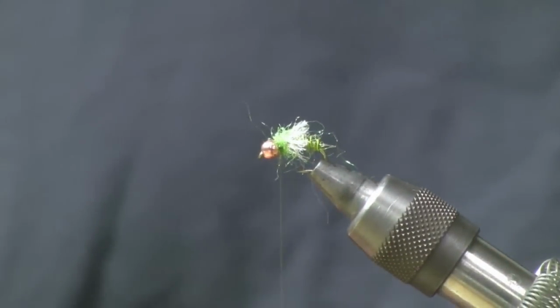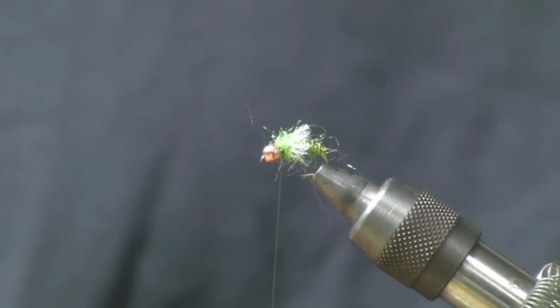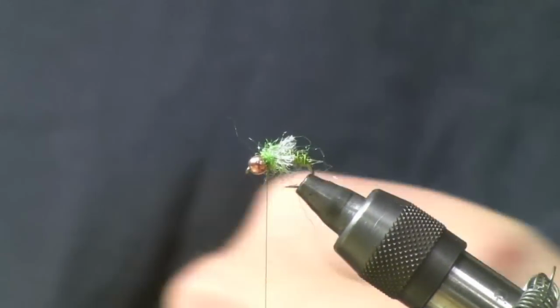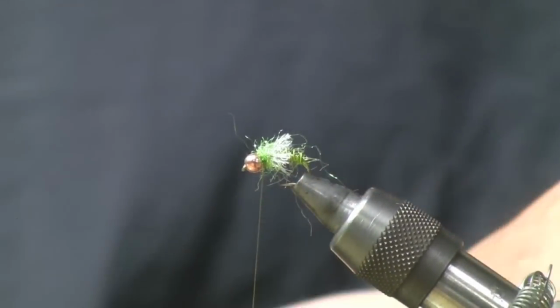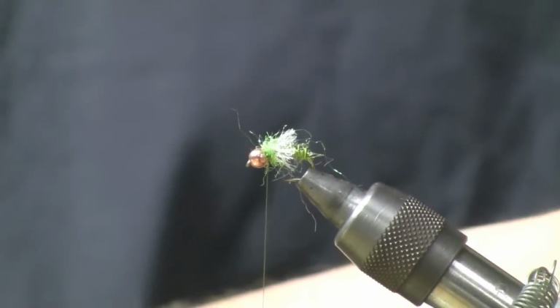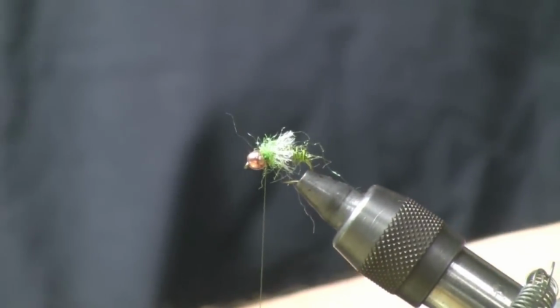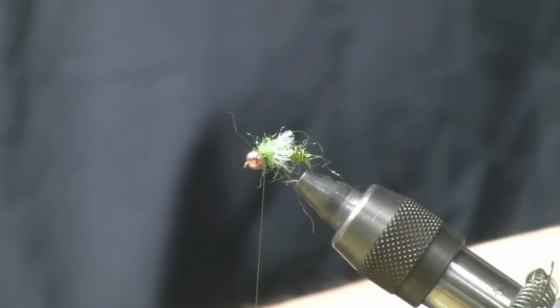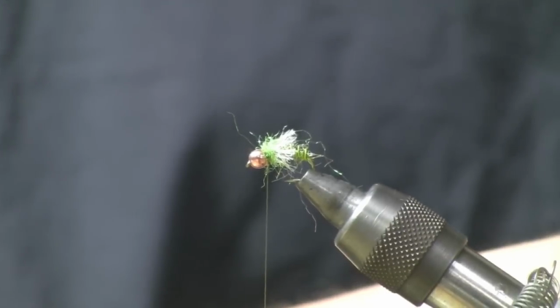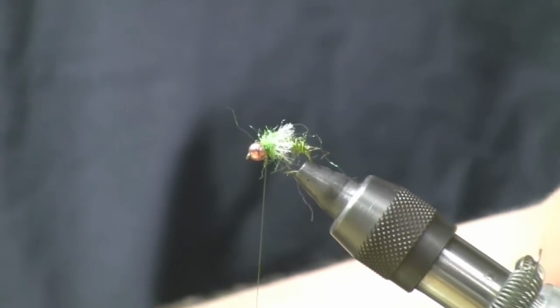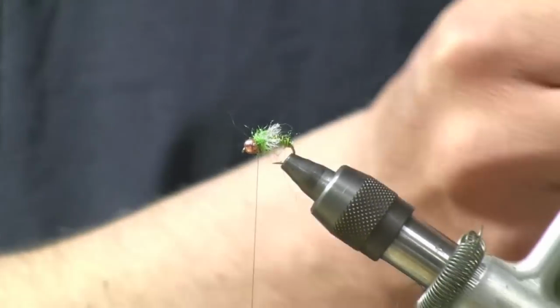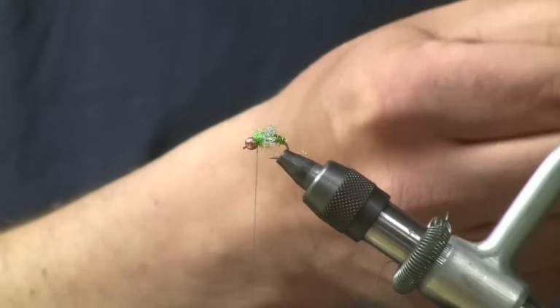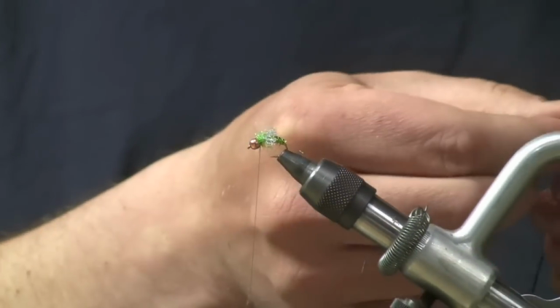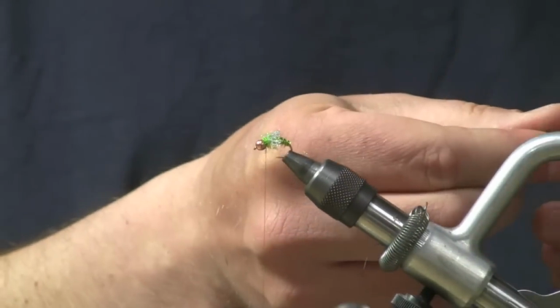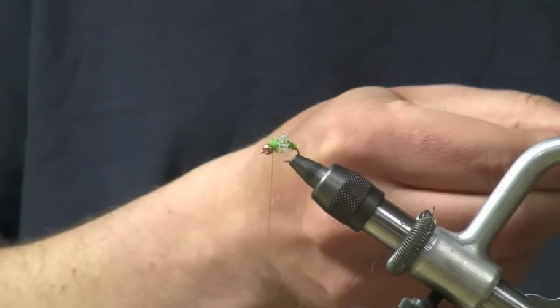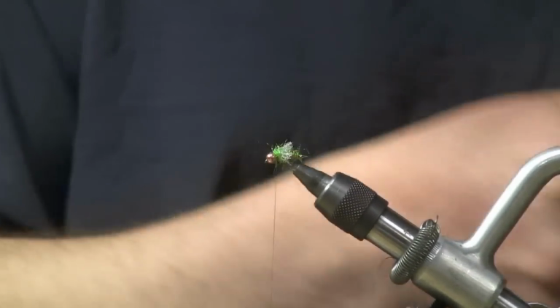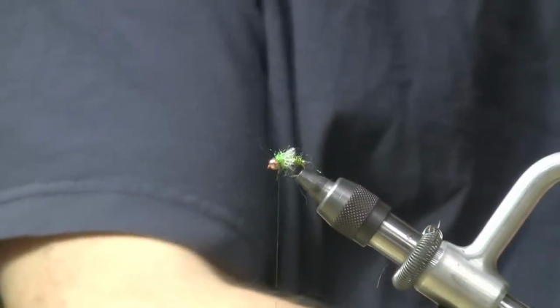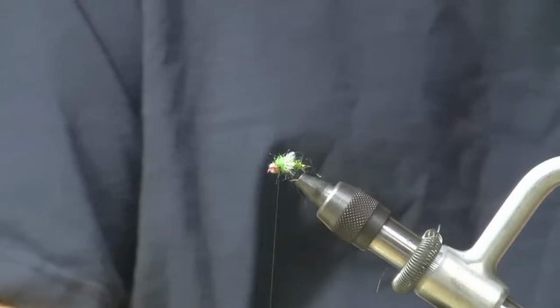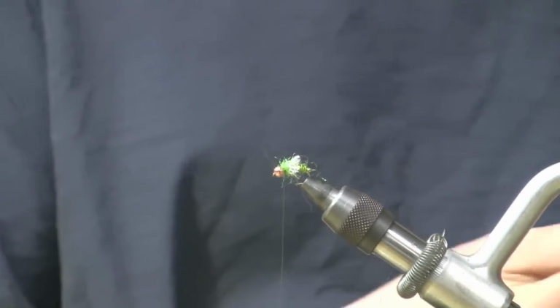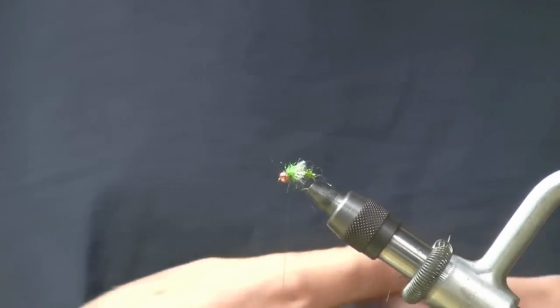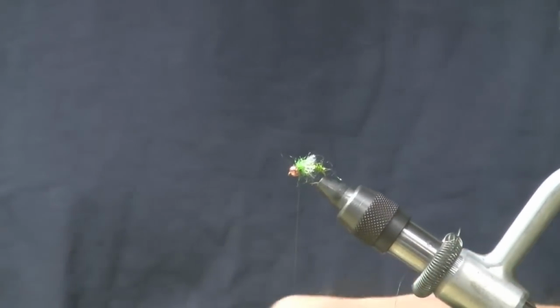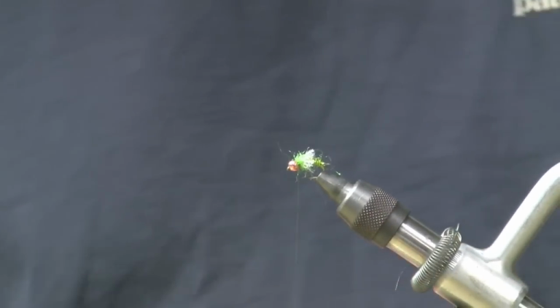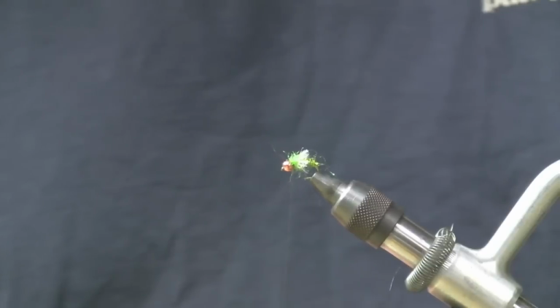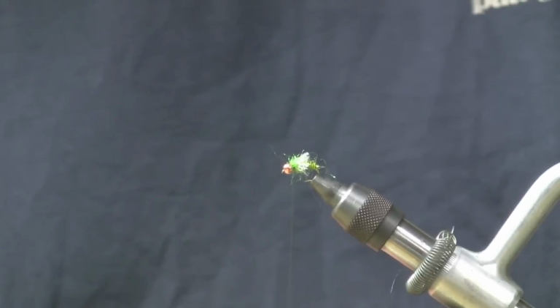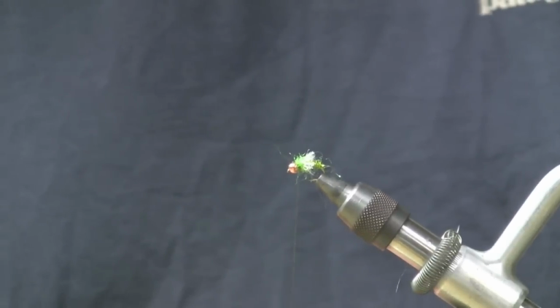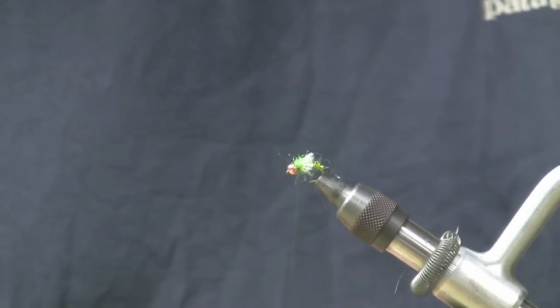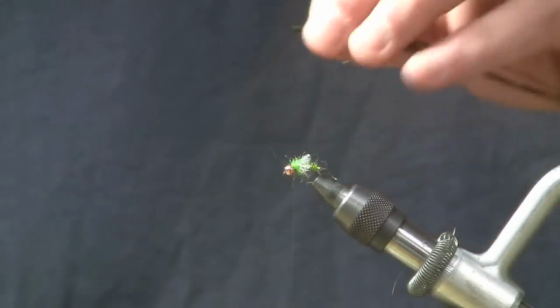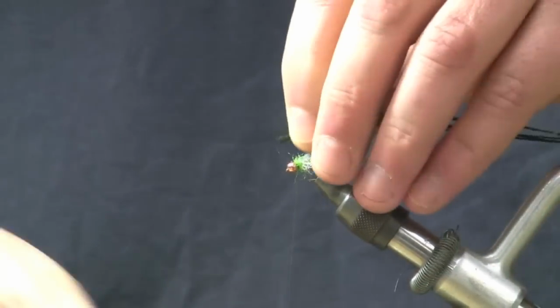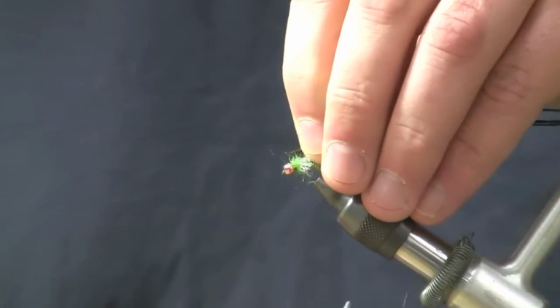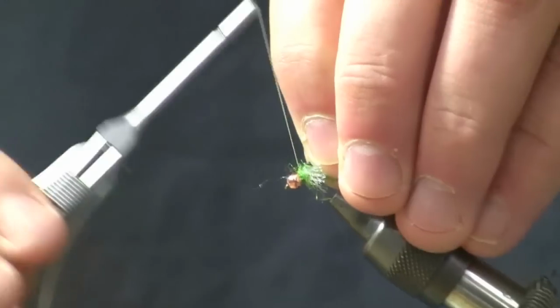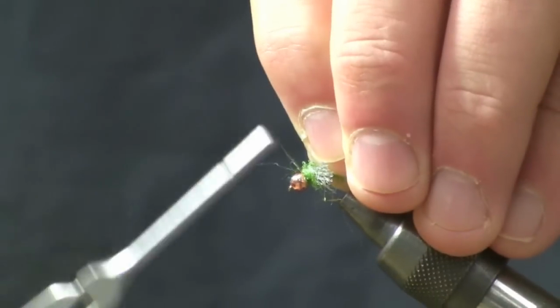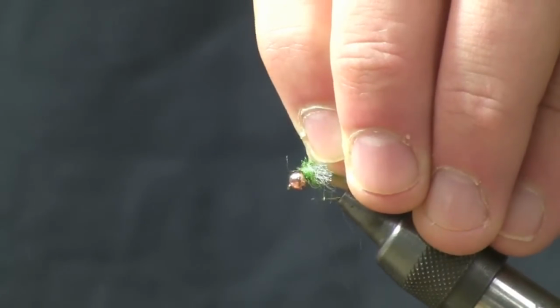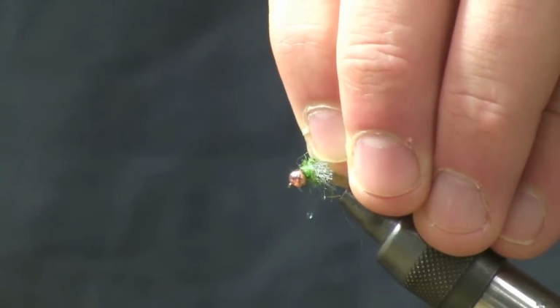The final step is going to be to add a little bit of Peacock Herl as a collar. You could certainly use Peacock Ice Dub for this, but there's something kind of nice about using a little natural material as well.